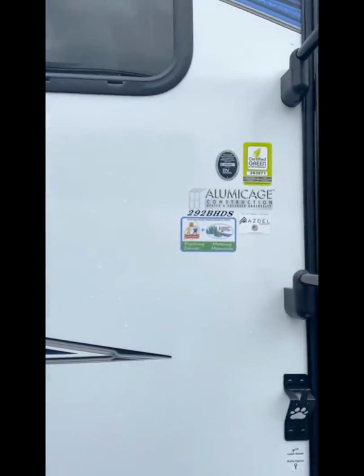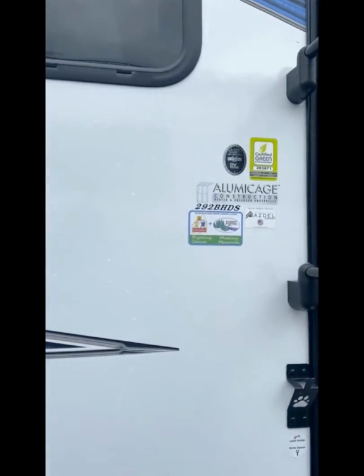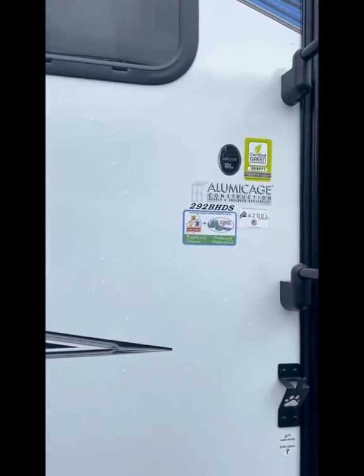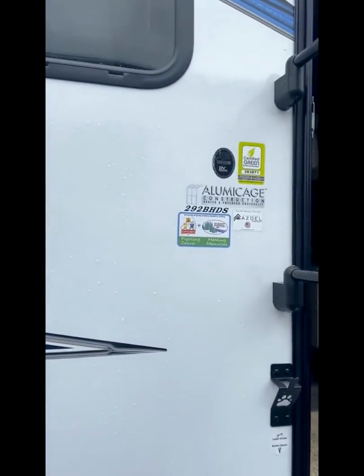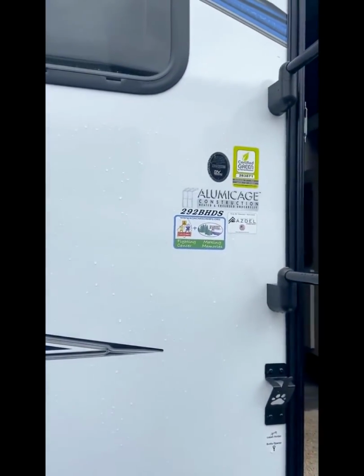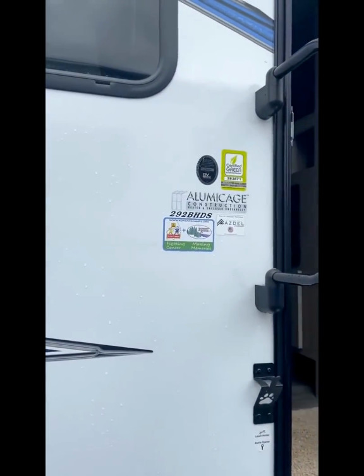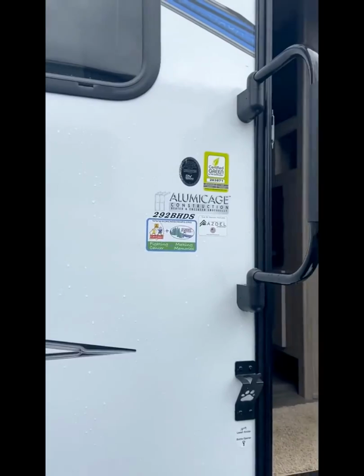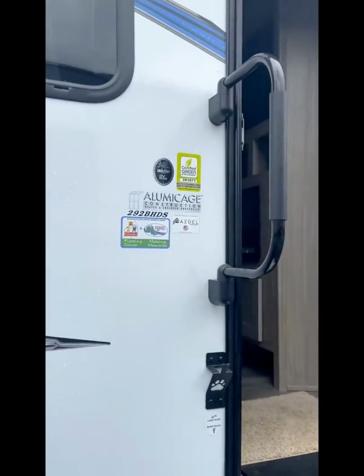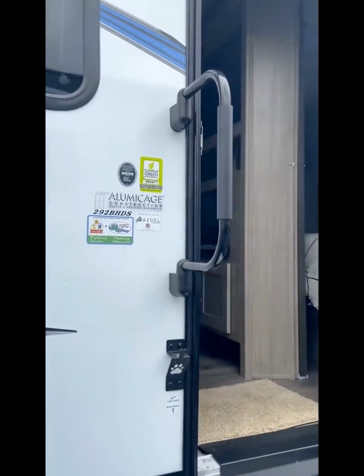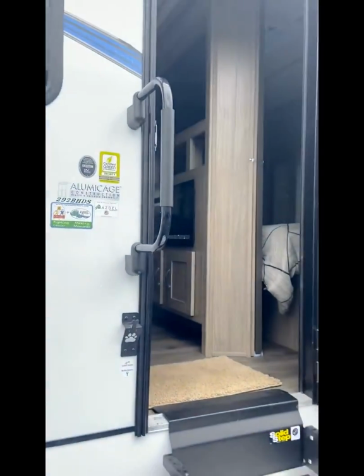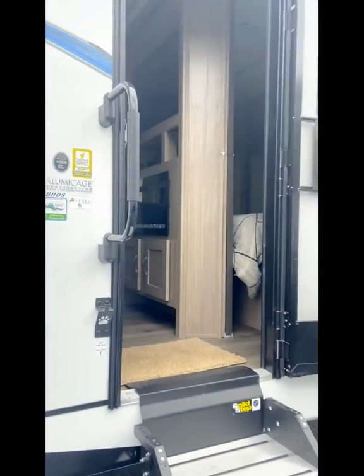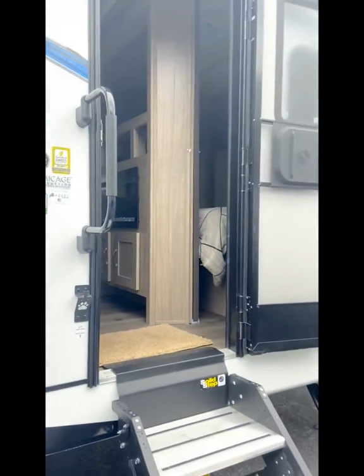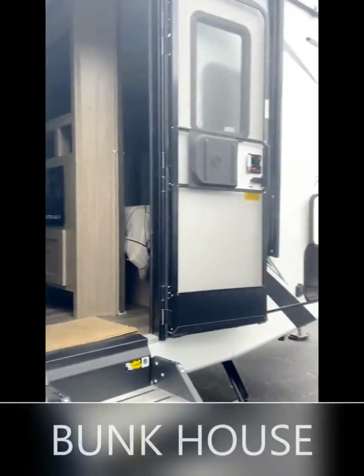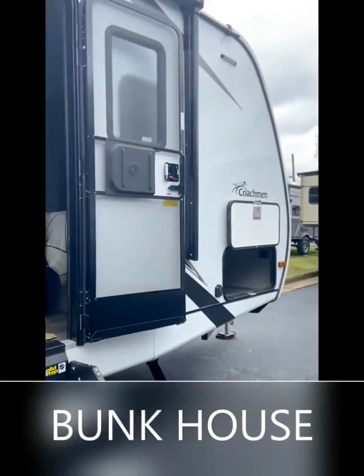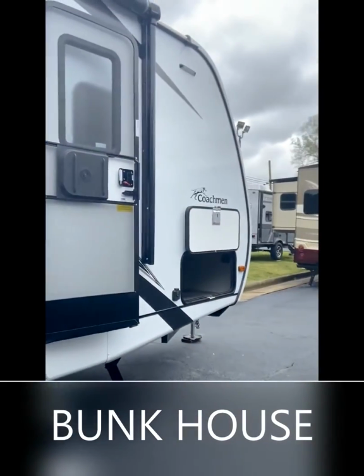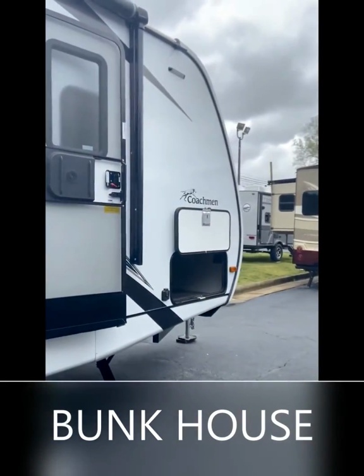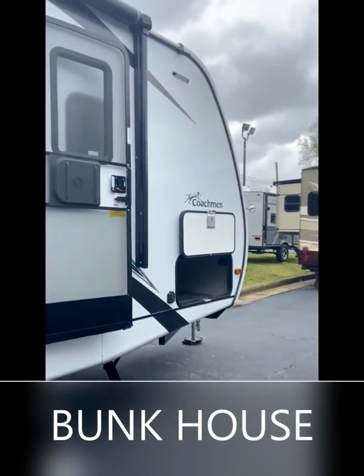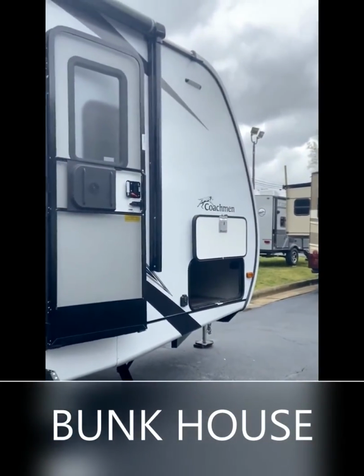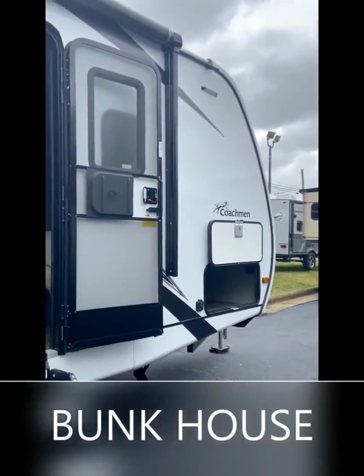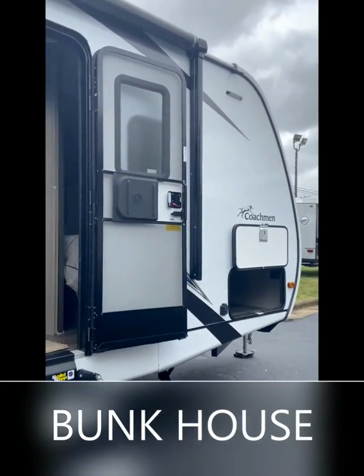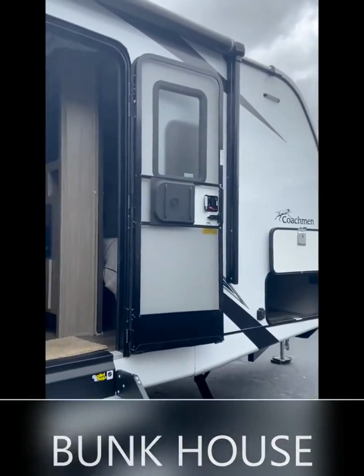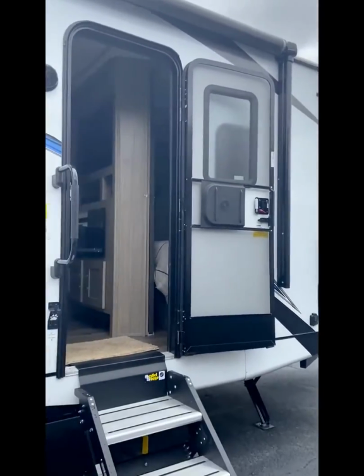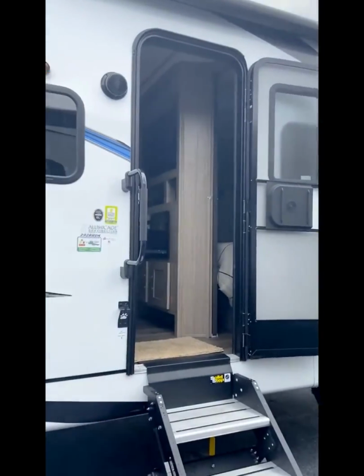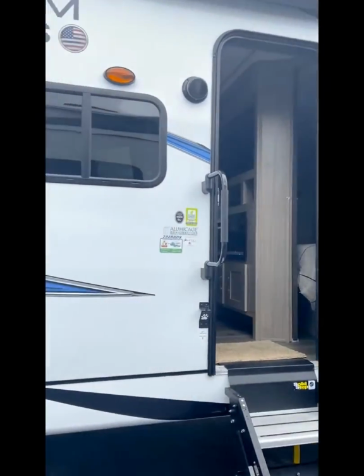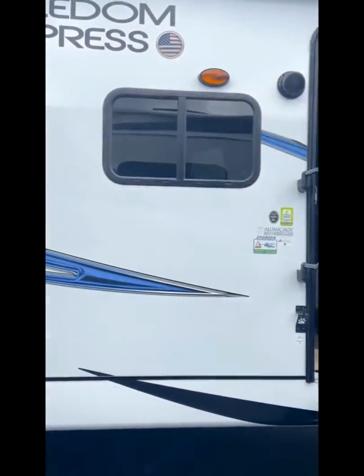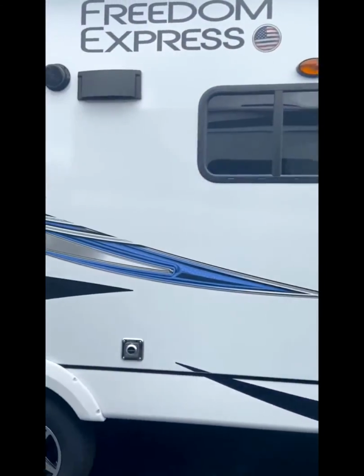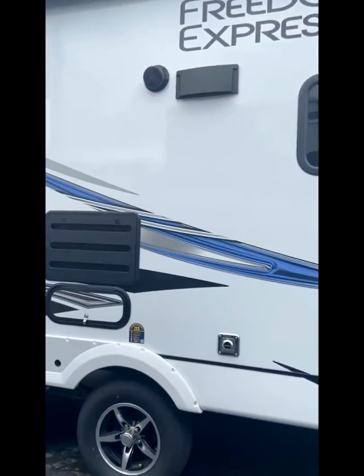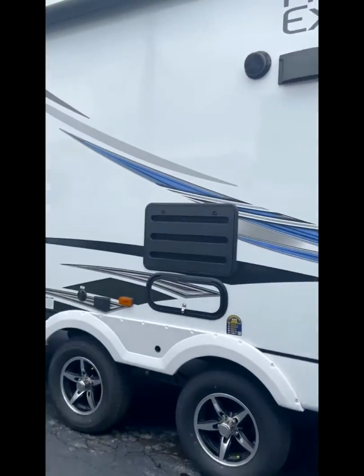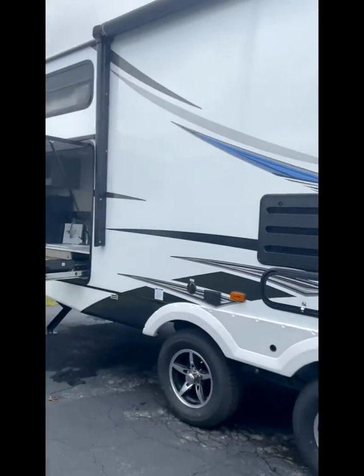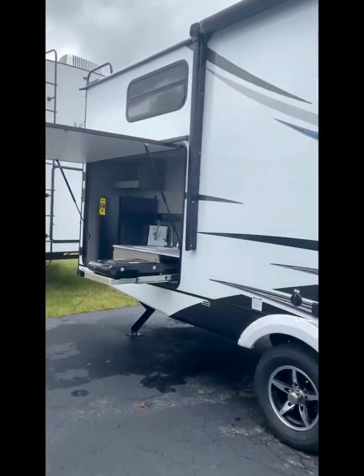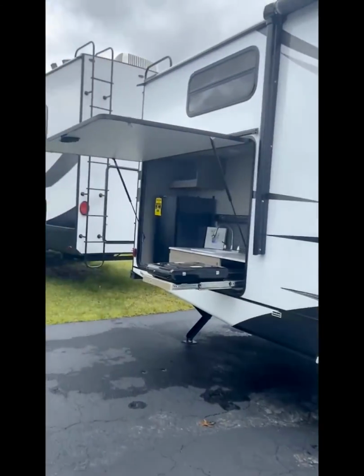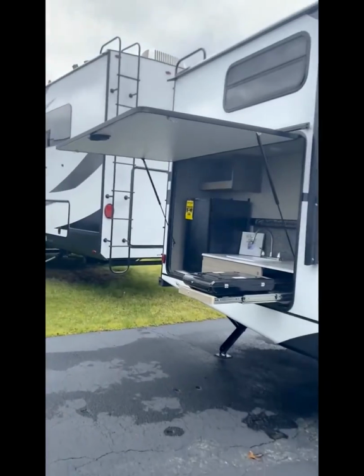So we're looking at a bunkhouse that is thirty-three and a half feet long with the outdoor kitchen. Let's pan over here to get a look at this nice outdoor kitchen.